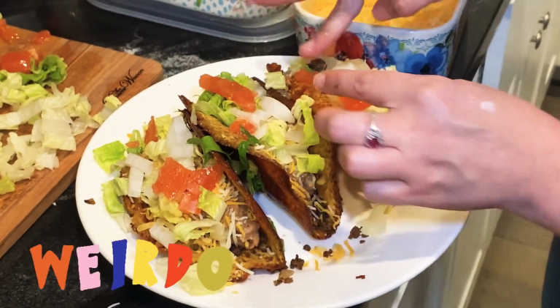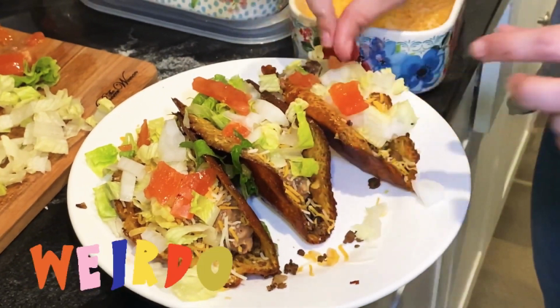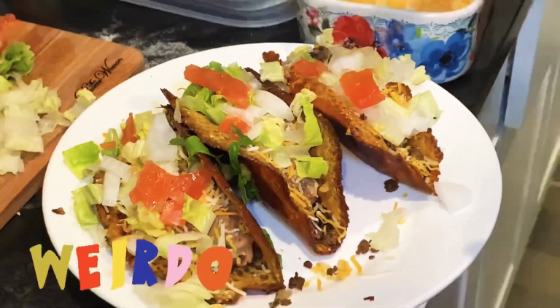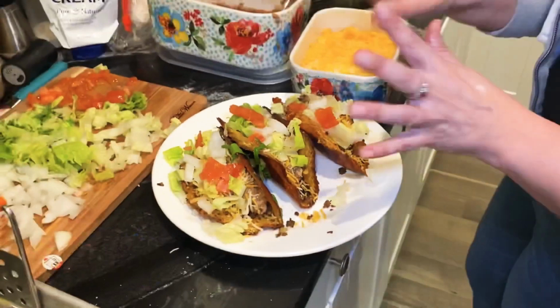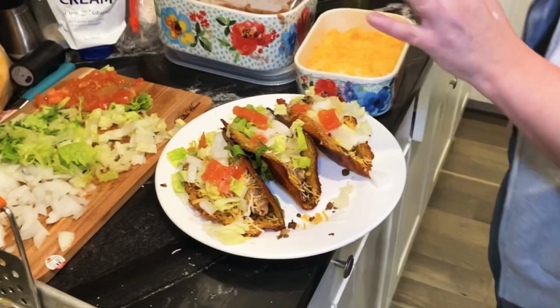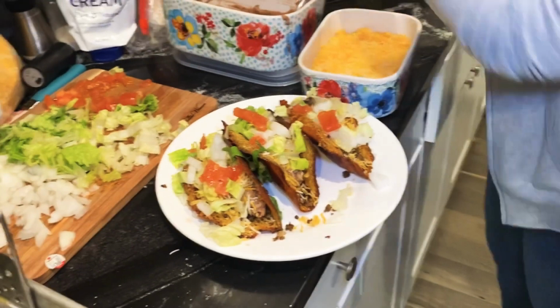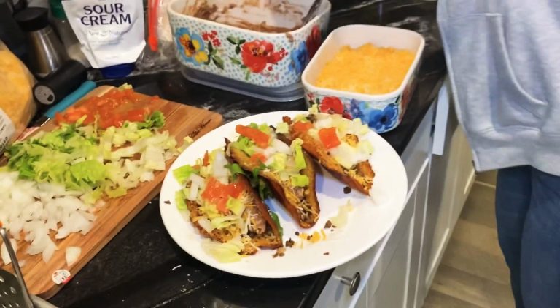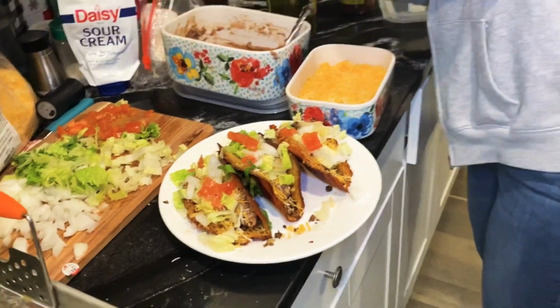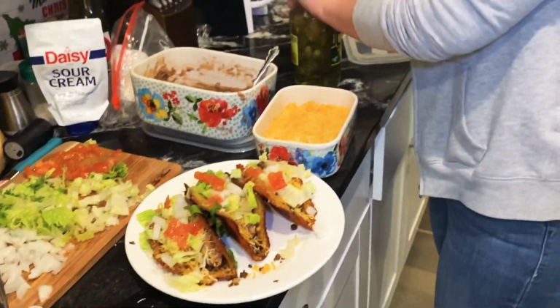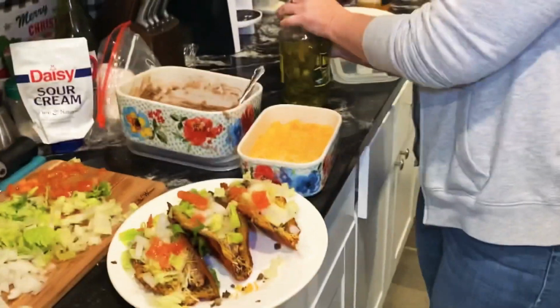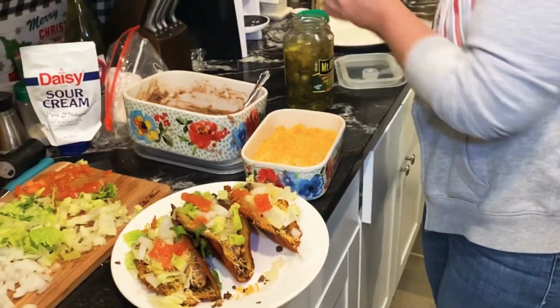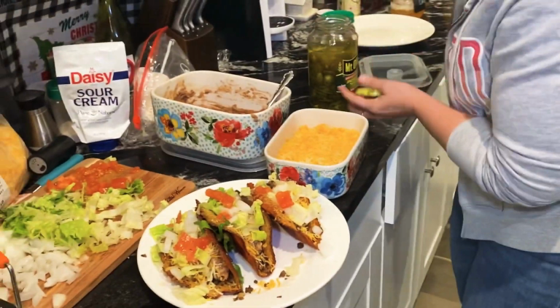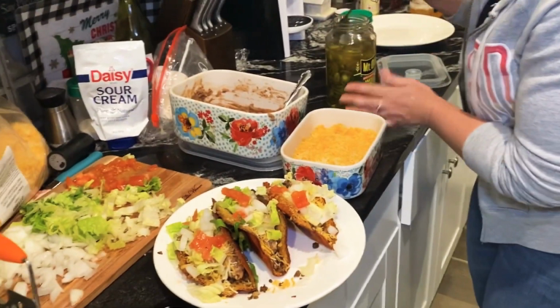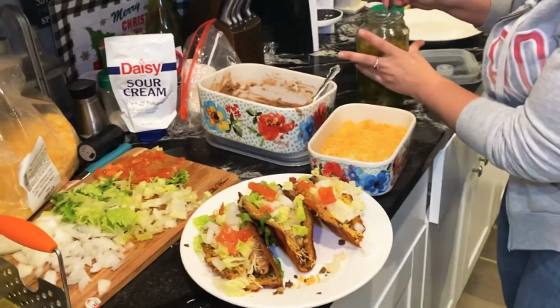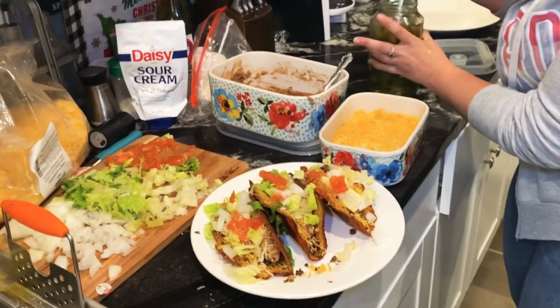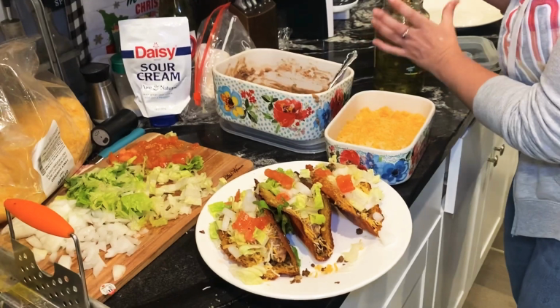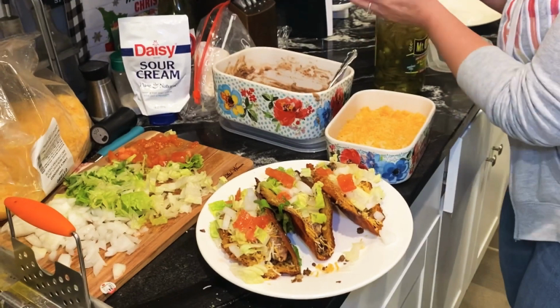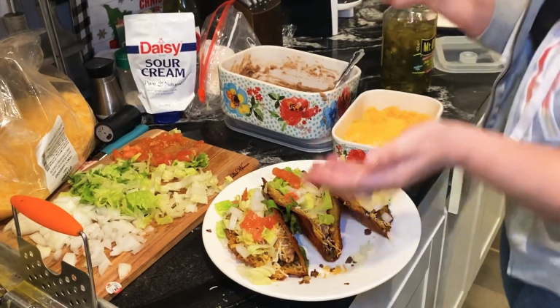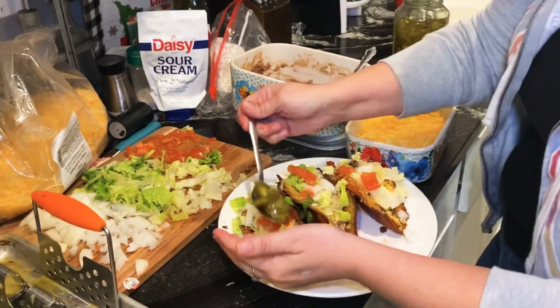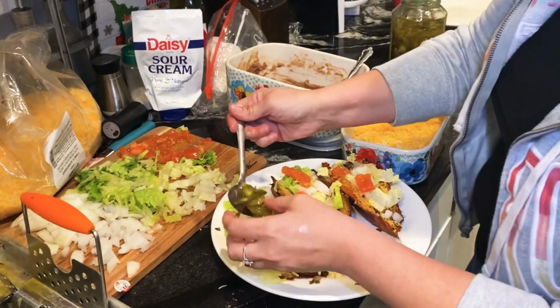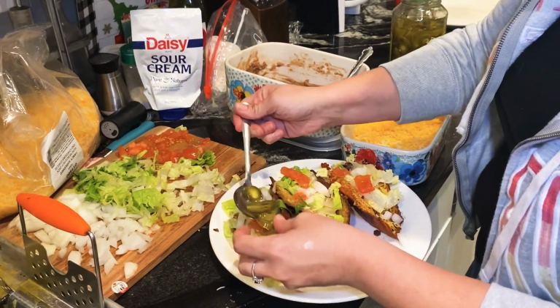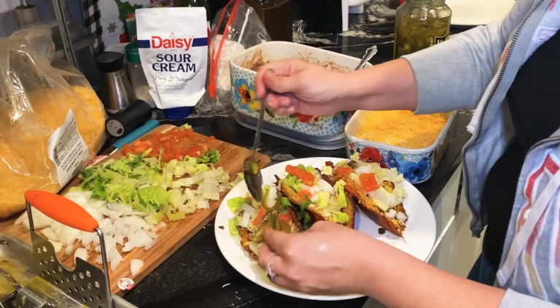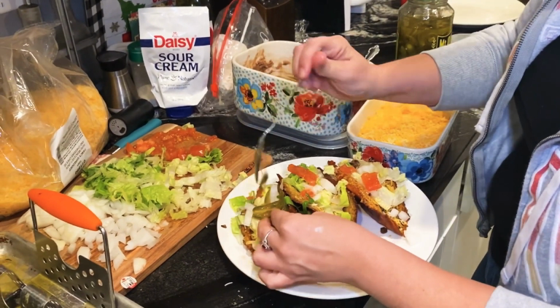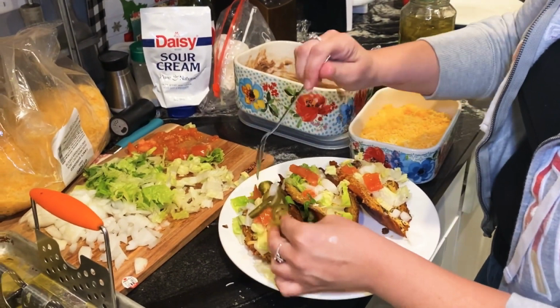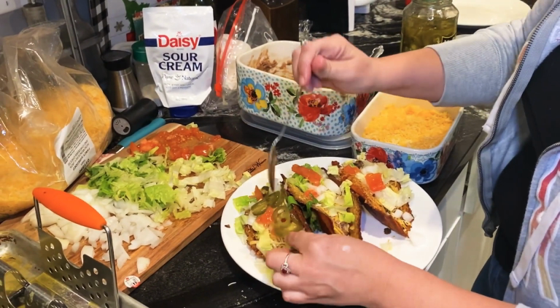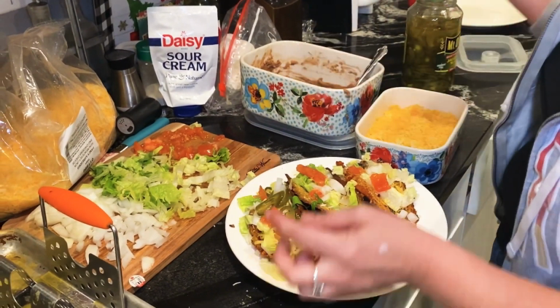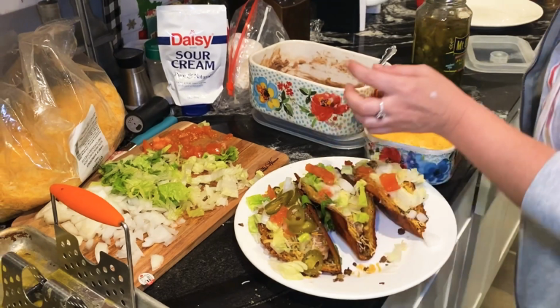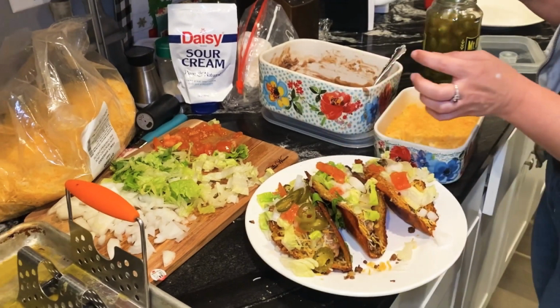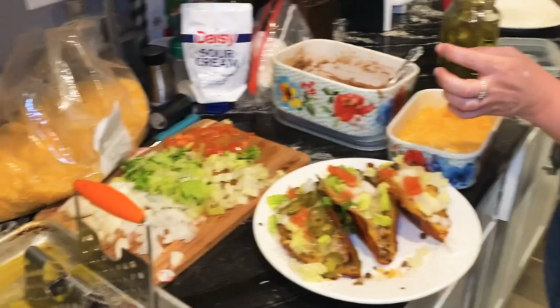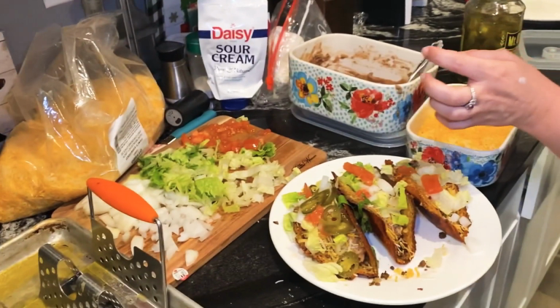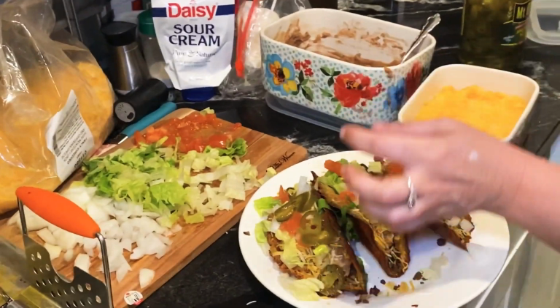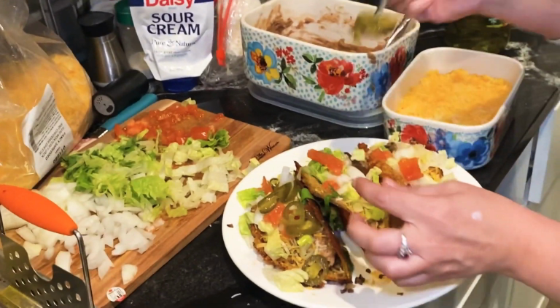We want some jalapeños — mmm! Just load these tacos up, guys, because you can. Oh, look at that — that looks so good!